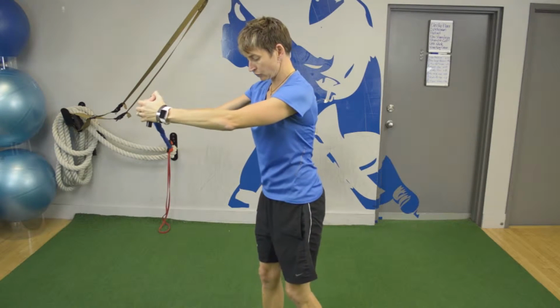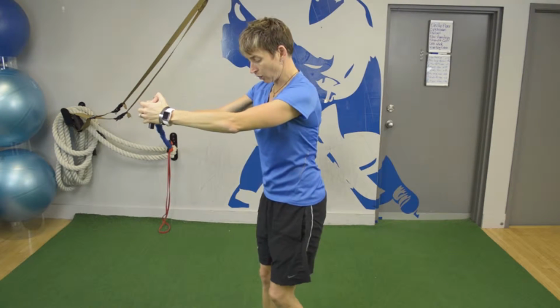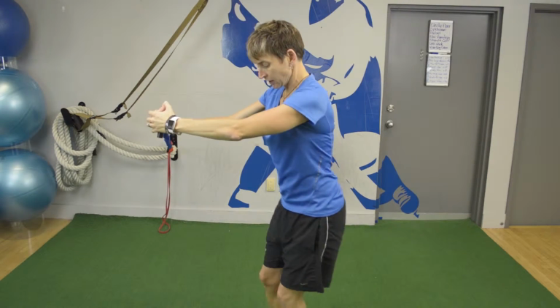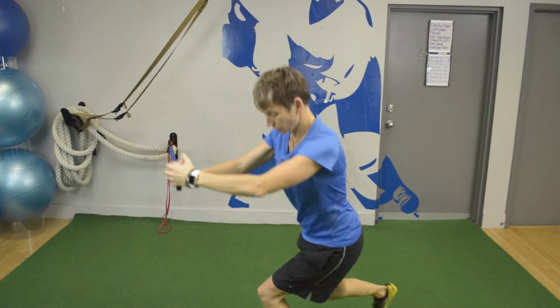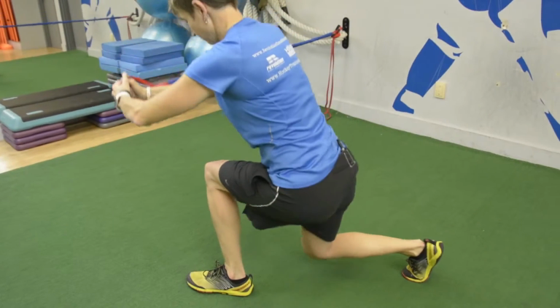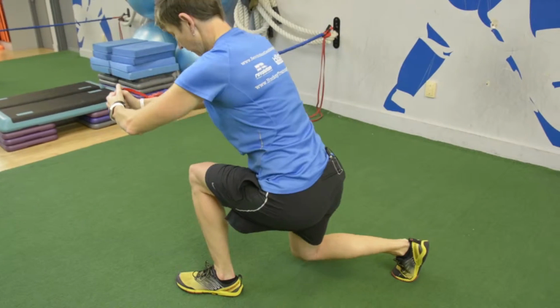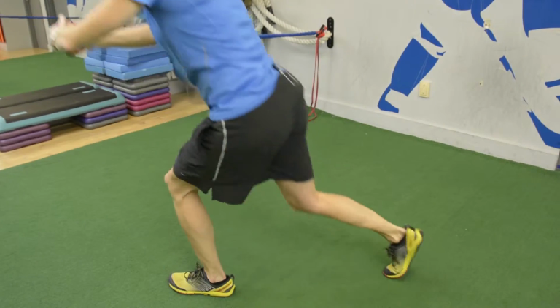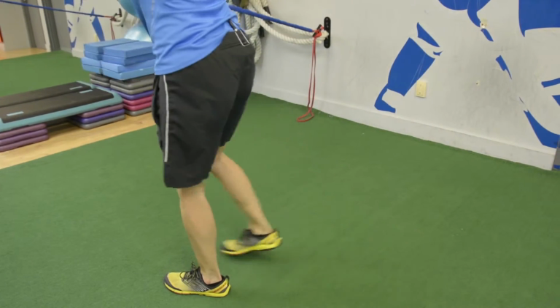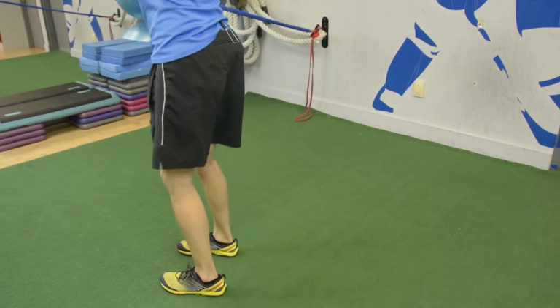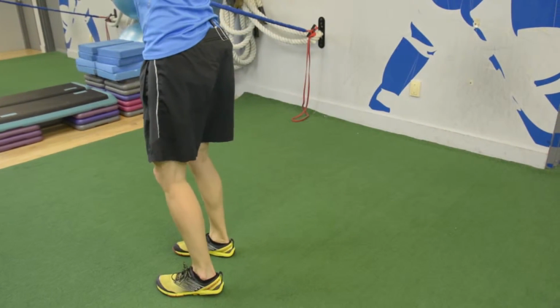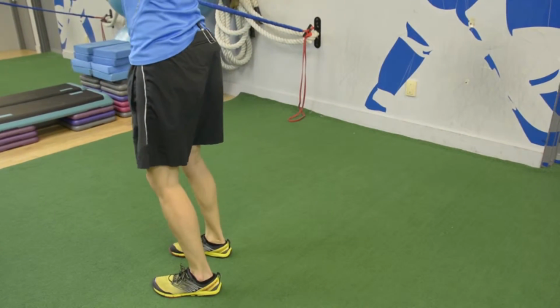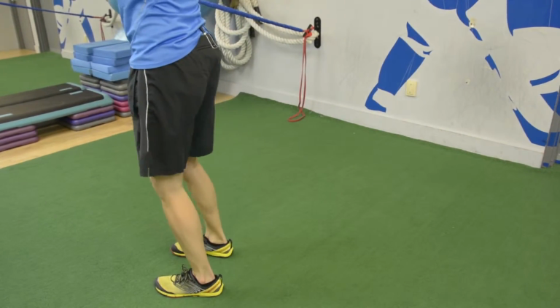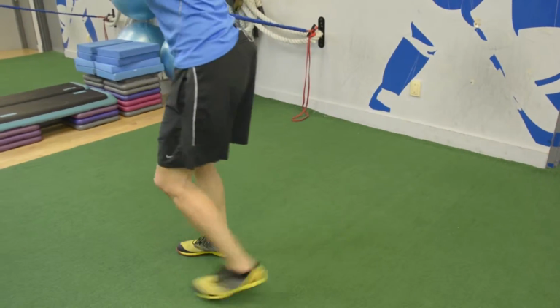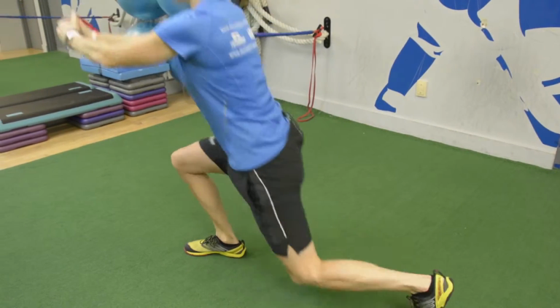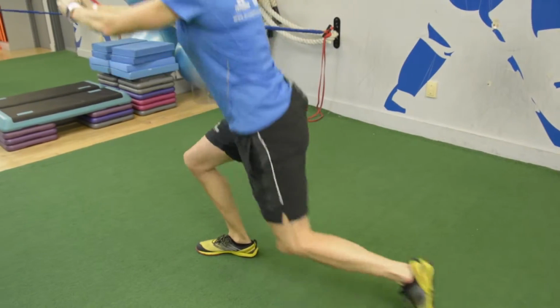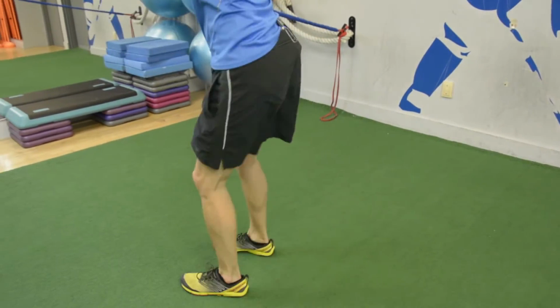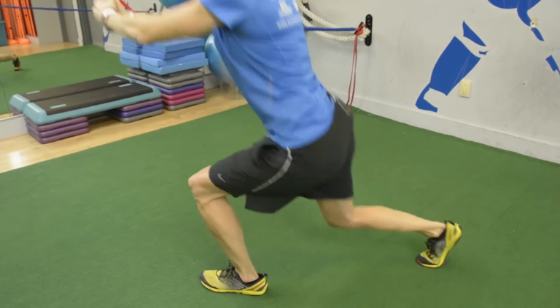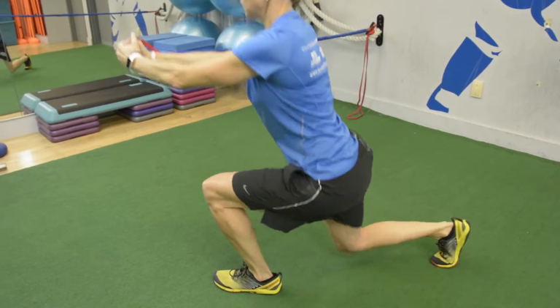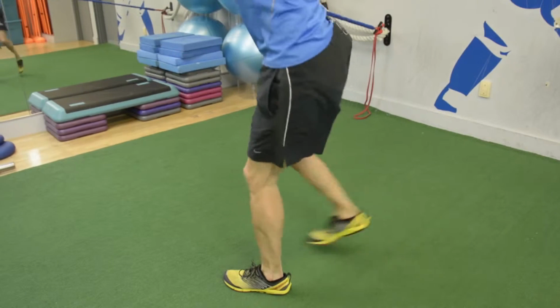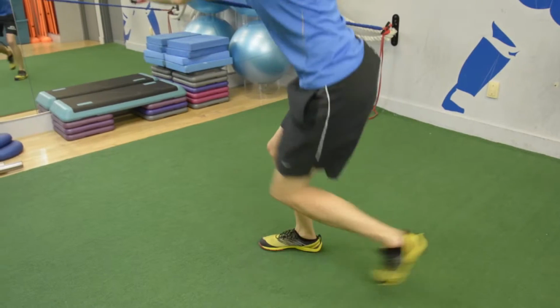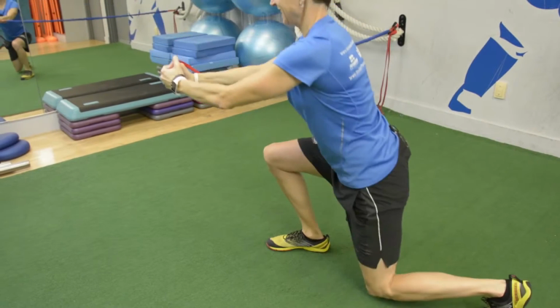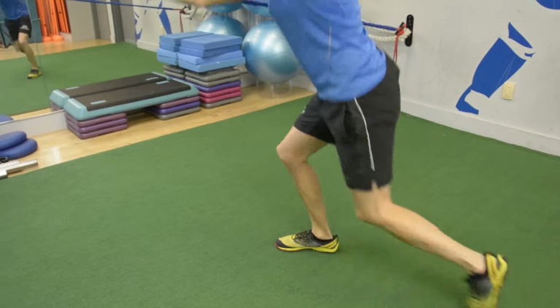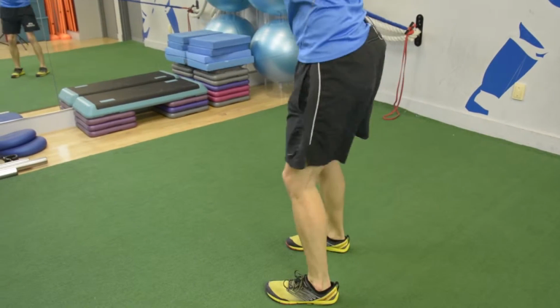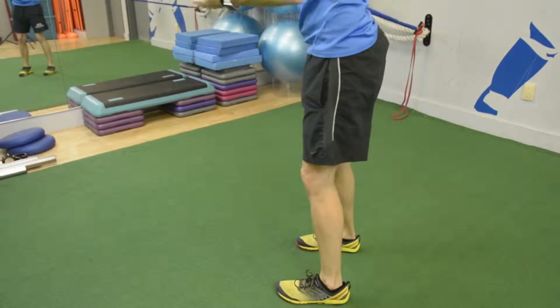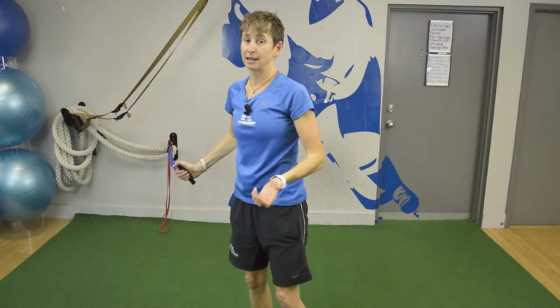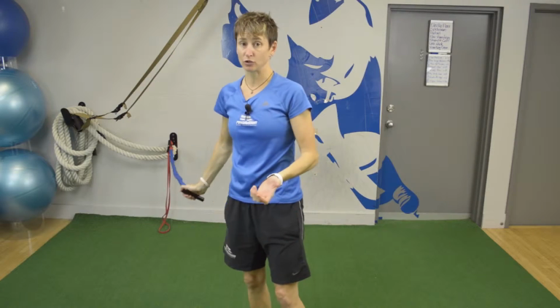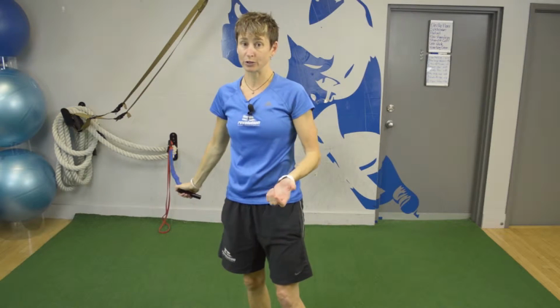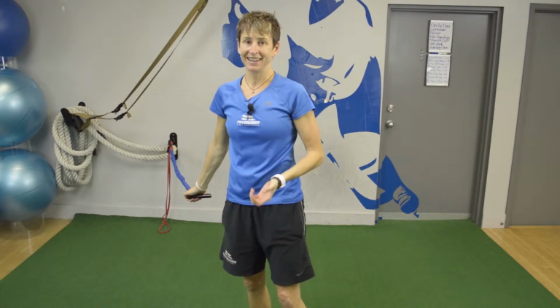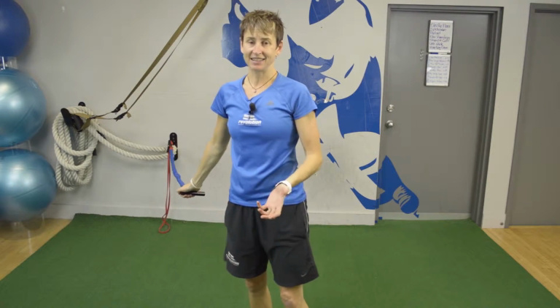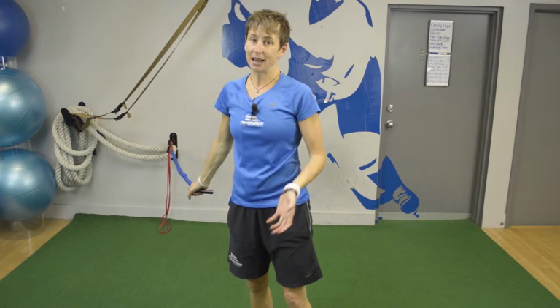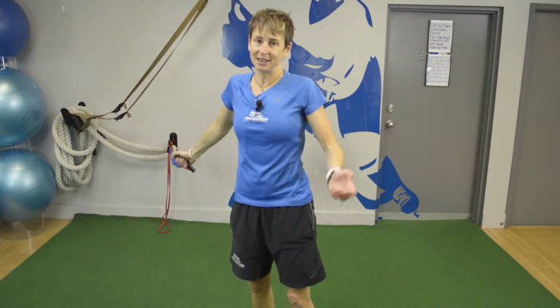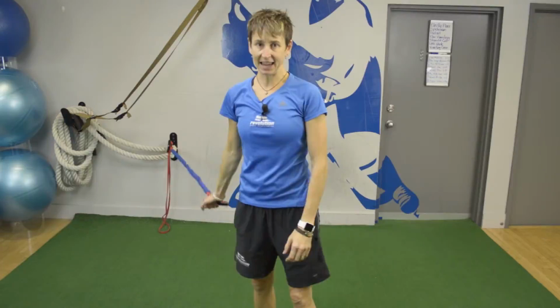So as you go, don't let your knees fall in and everything get funky from your hip down. Keep that strong turnover even though you're having to stabilize your torso at the same time. That's the name of the game.